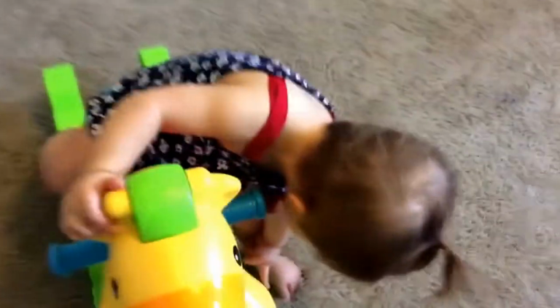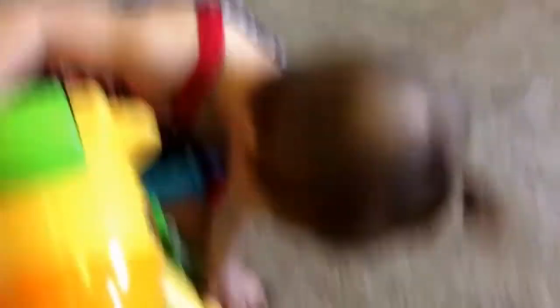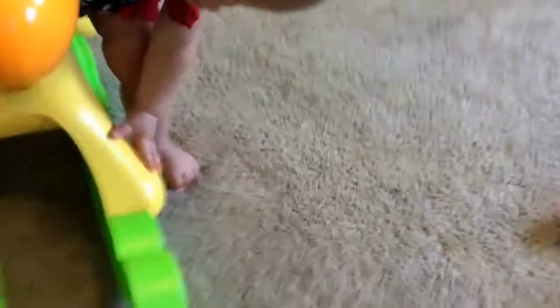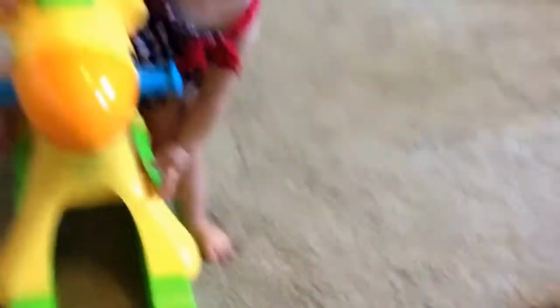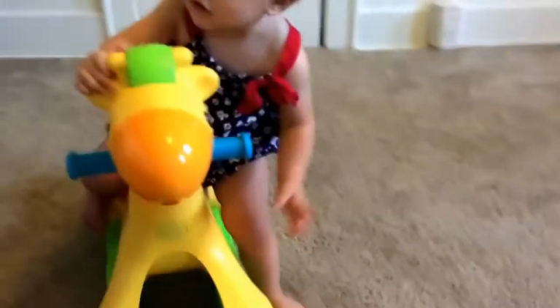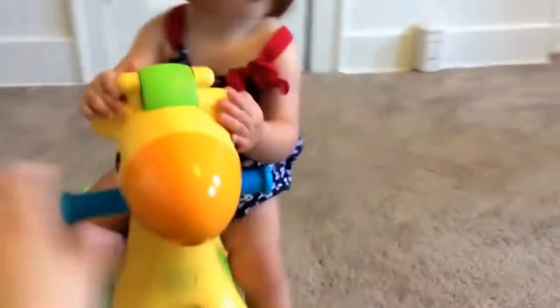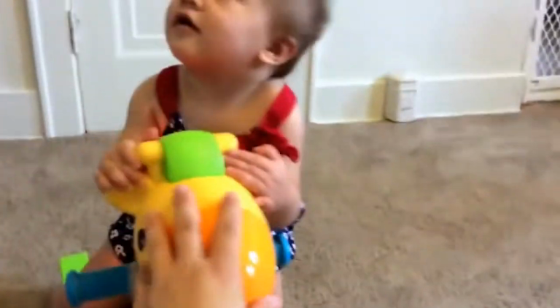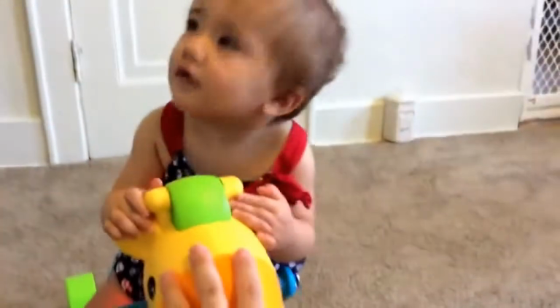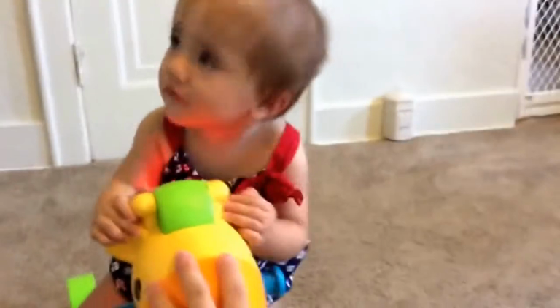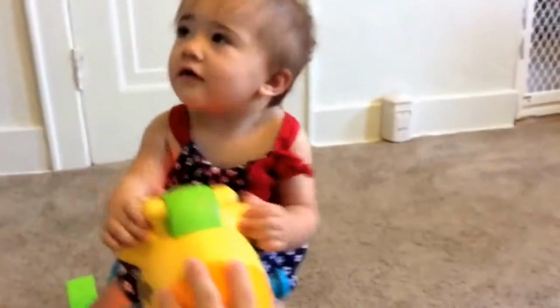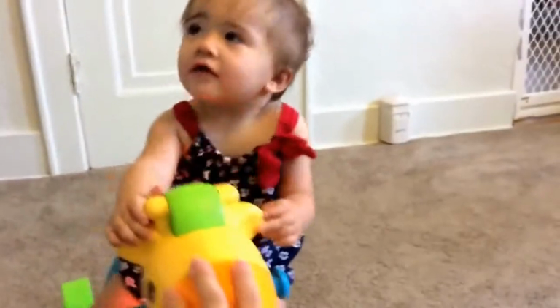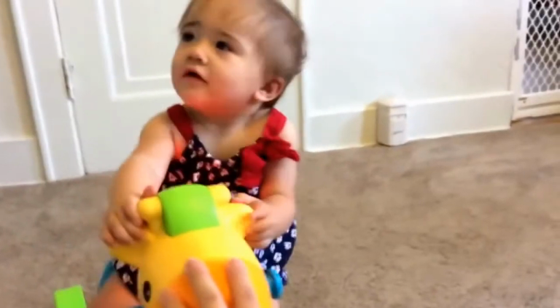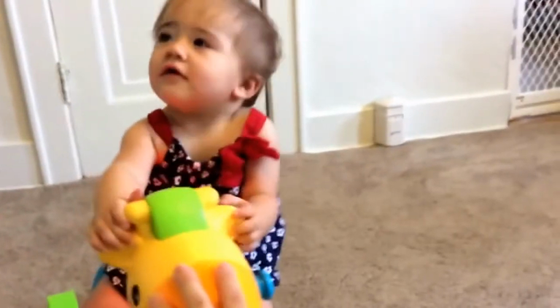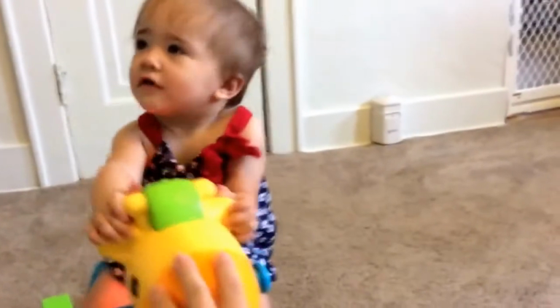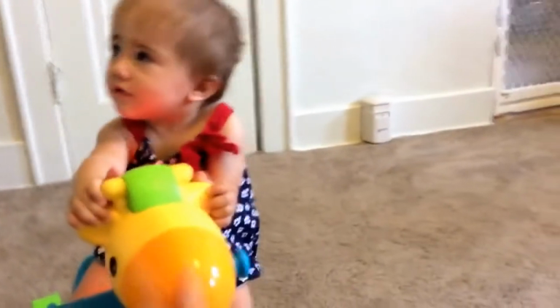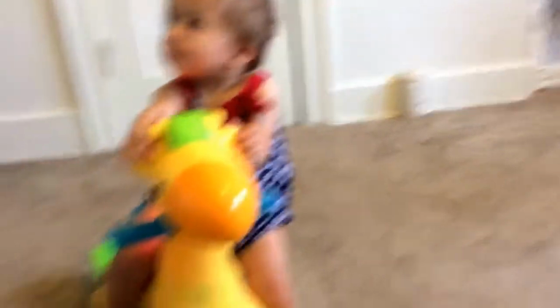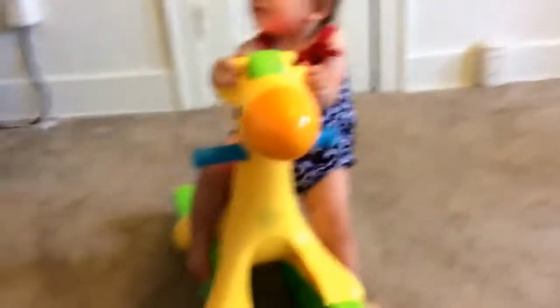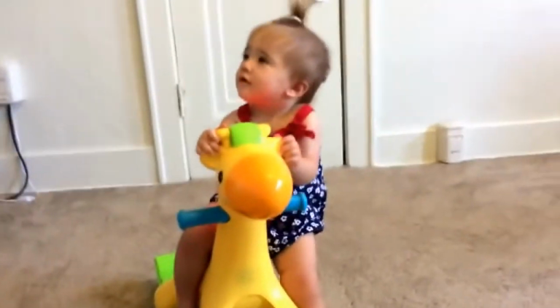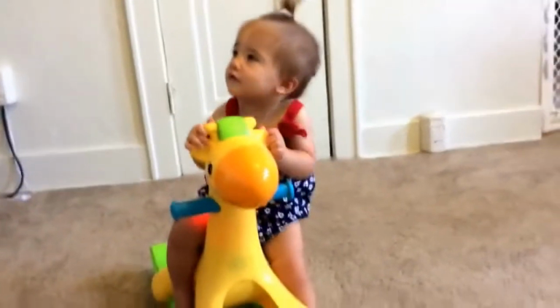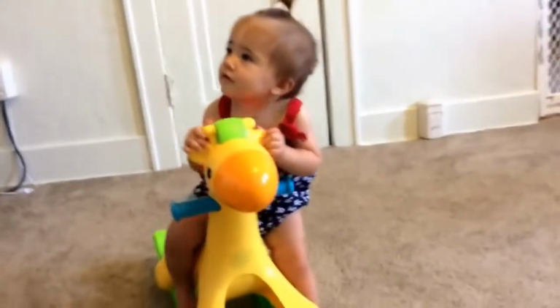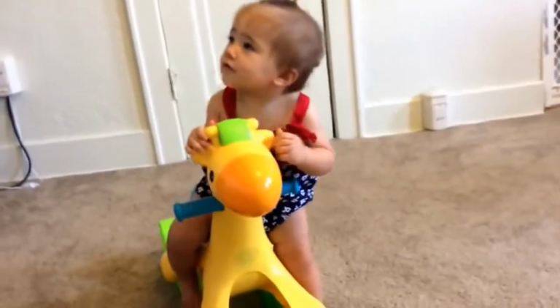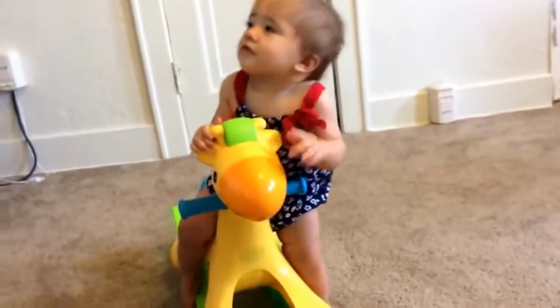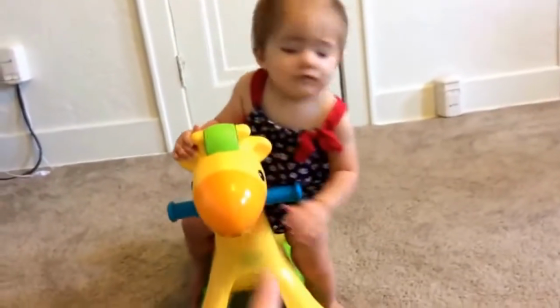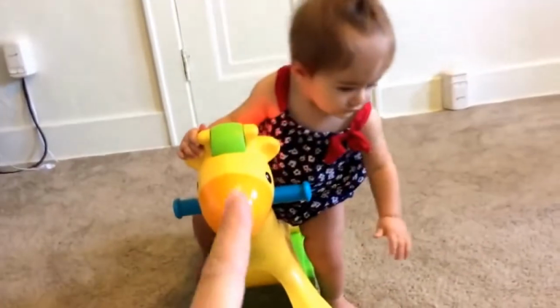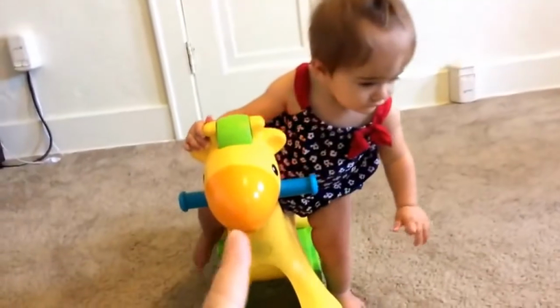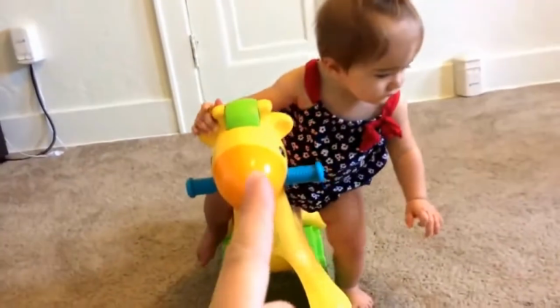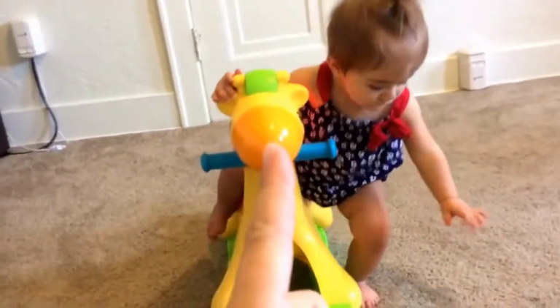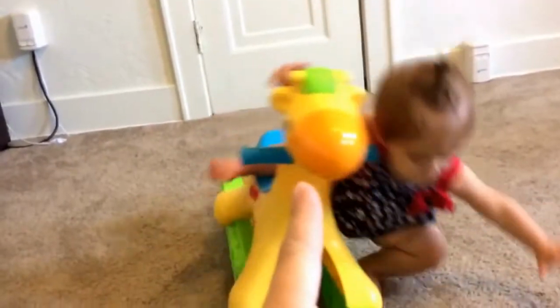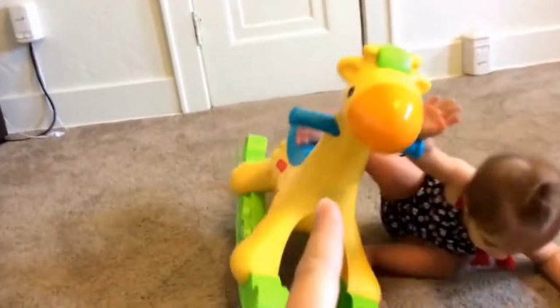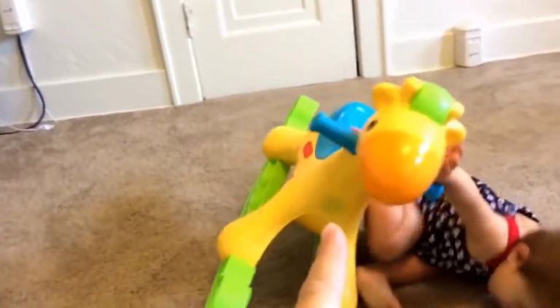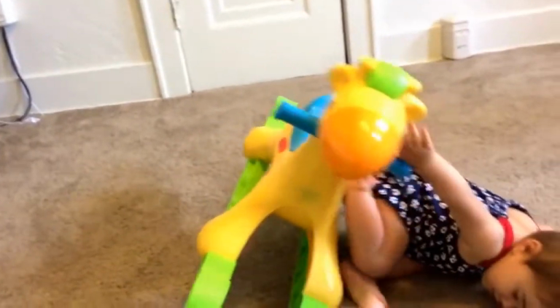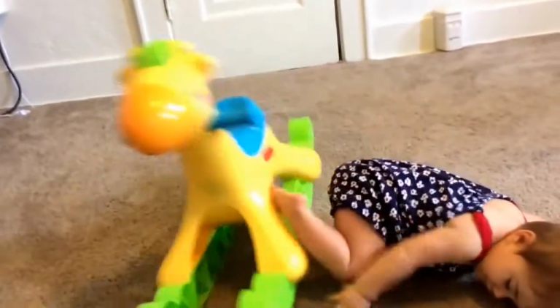Let's rock on it! Yay! So what she usually does is she'll hold the ears instead of the handles.